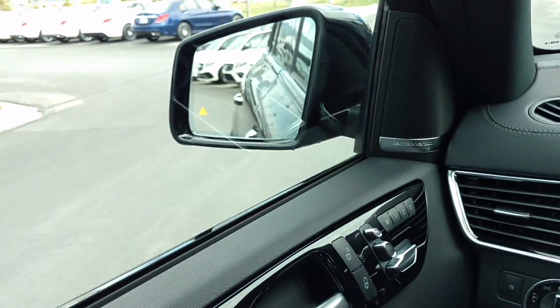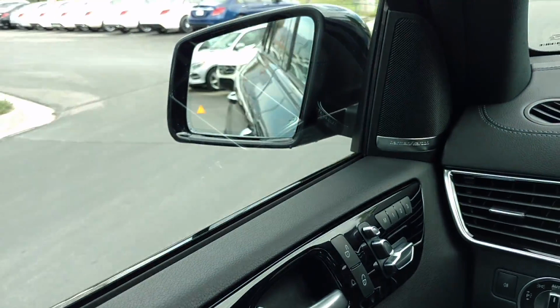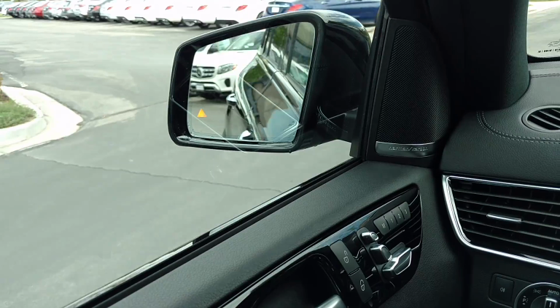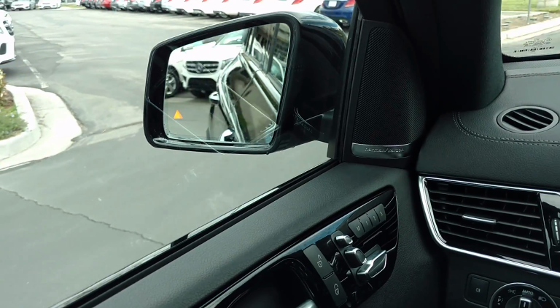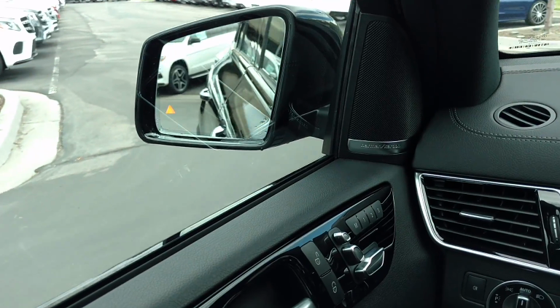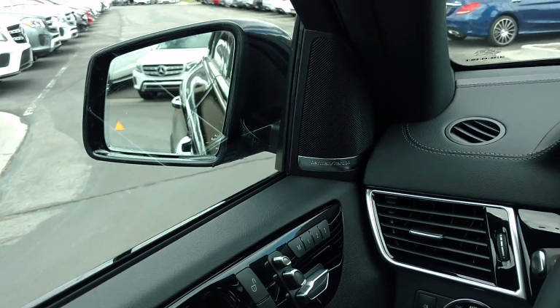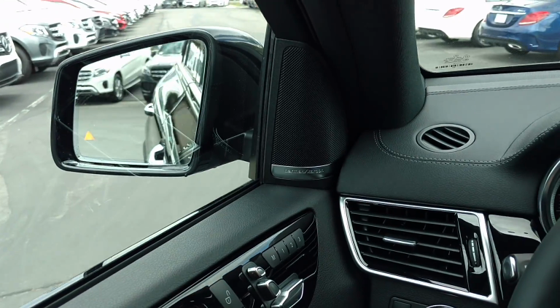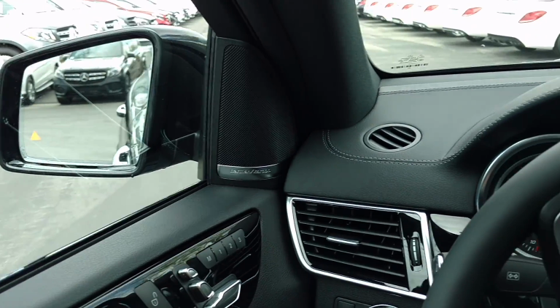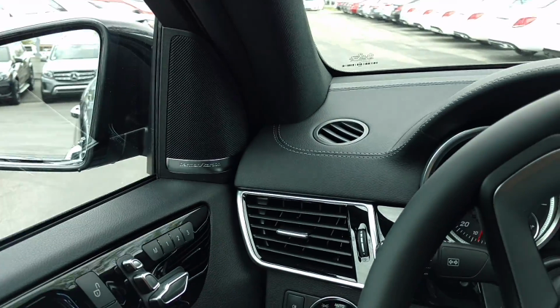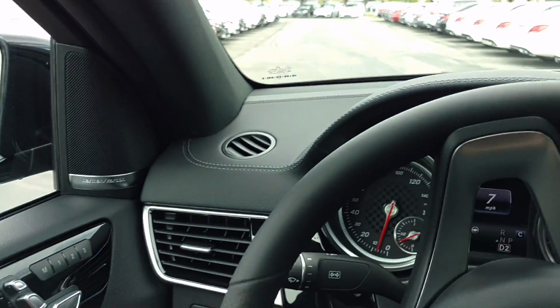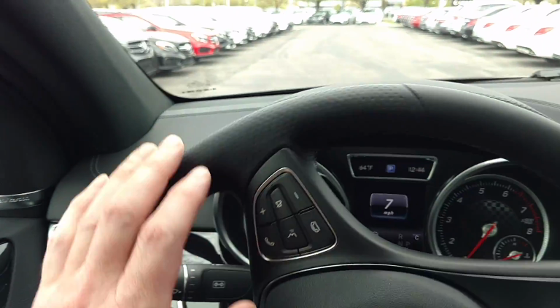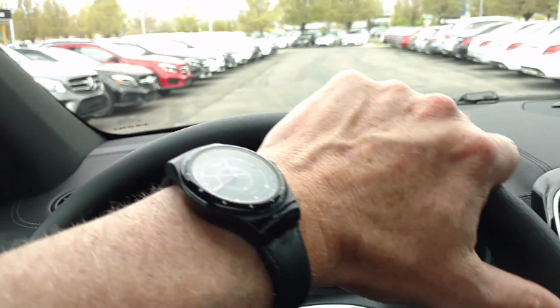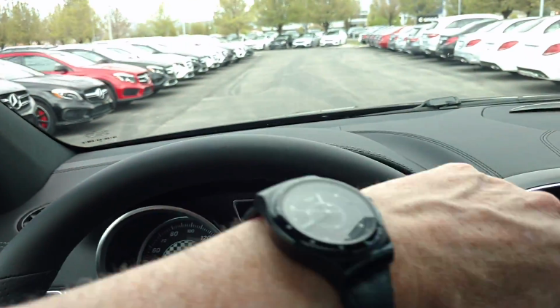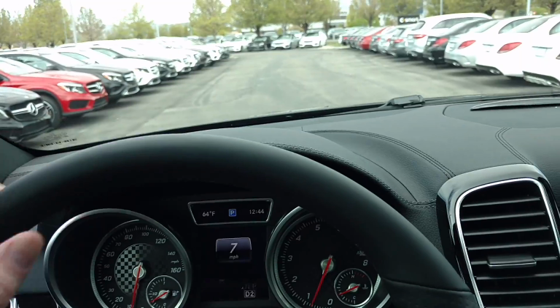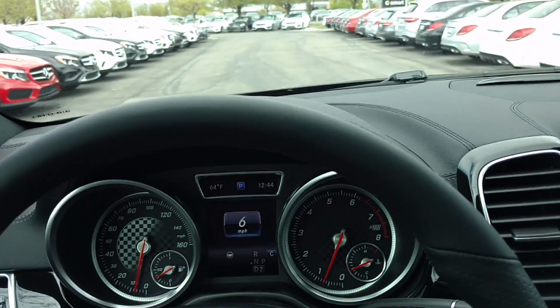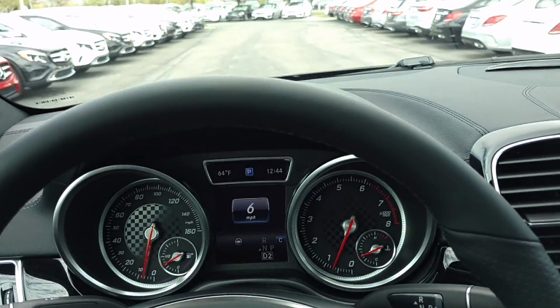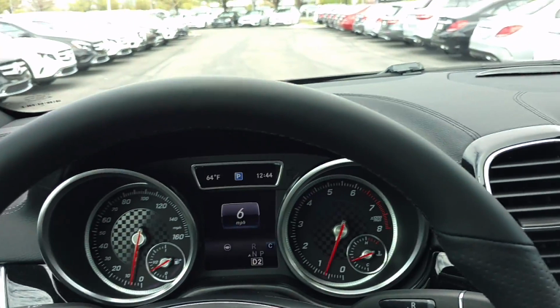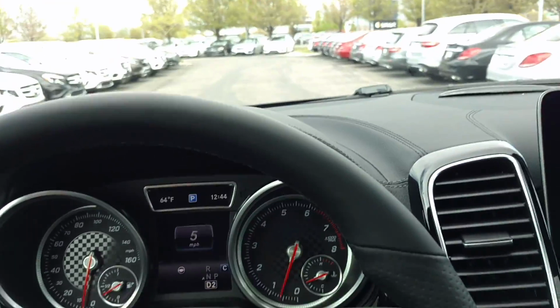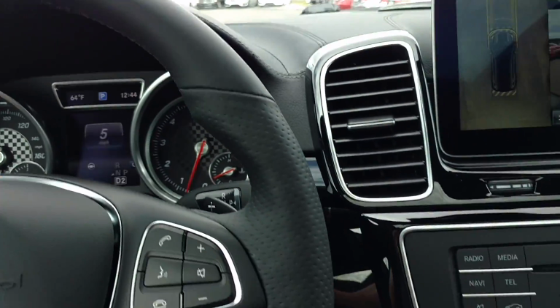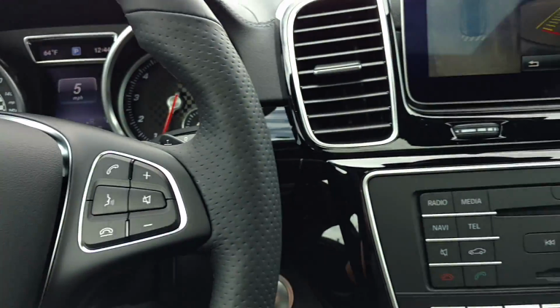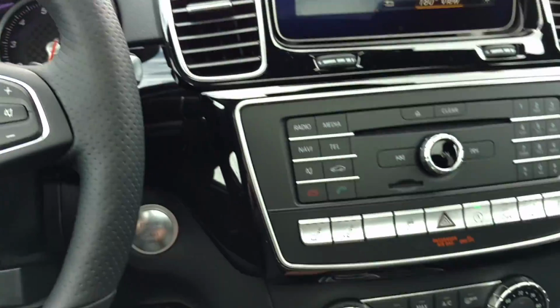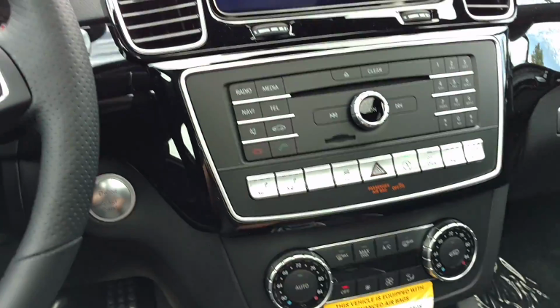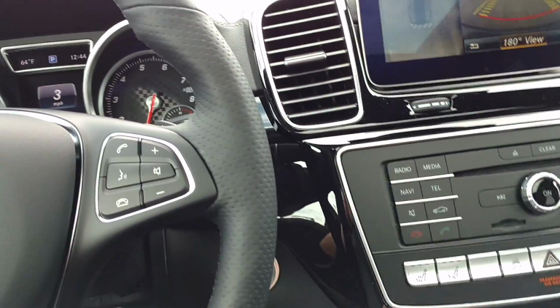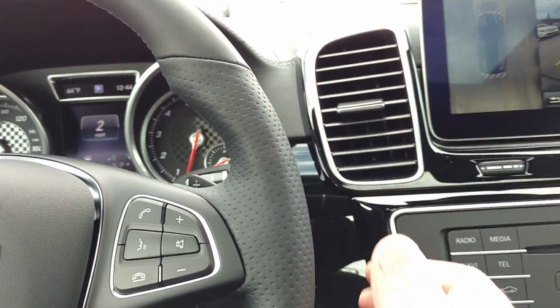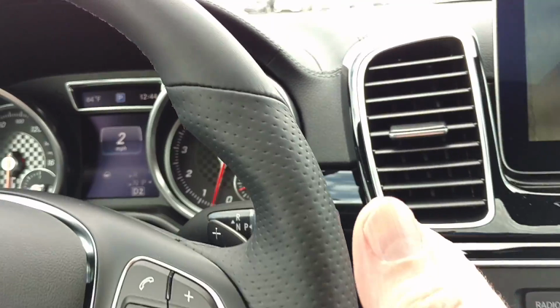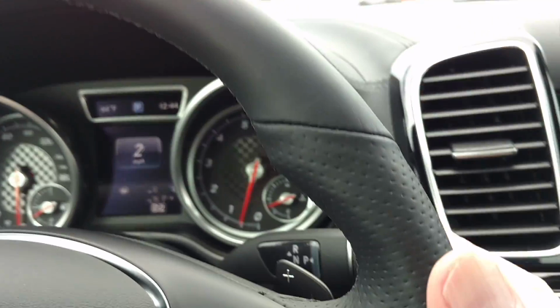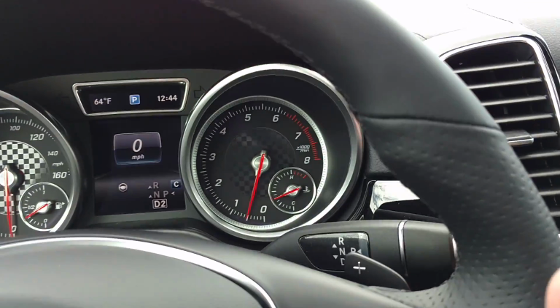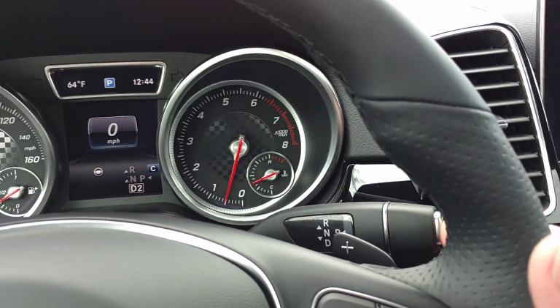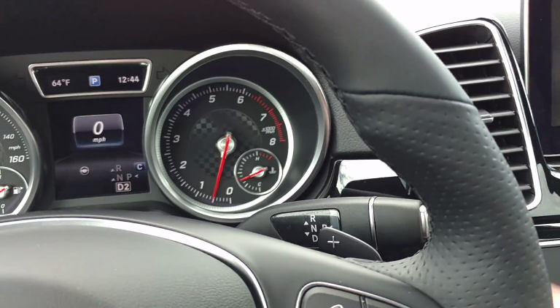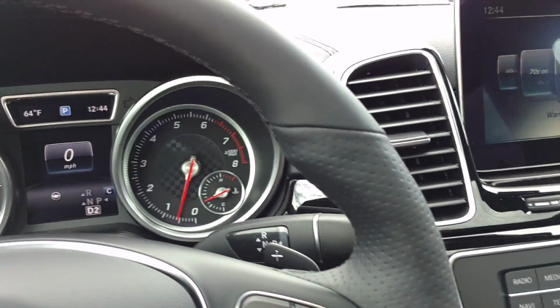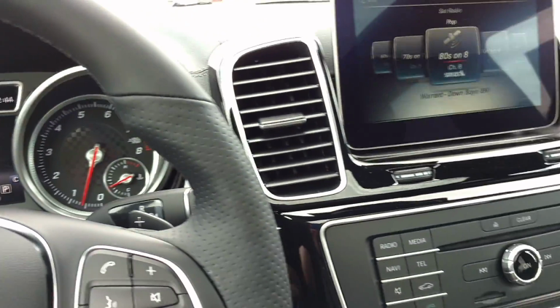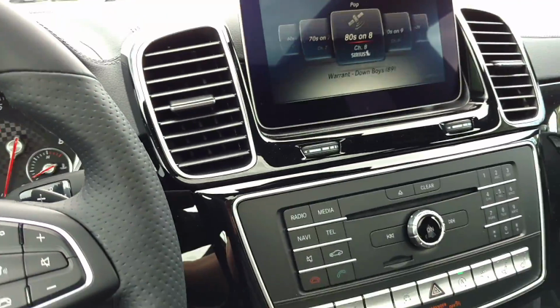Note the blind spot assist there in the mirrors. It's a super comfortable car, and it's very — I mean, it's fast. Fast enough without going all the way to the AMG. It's priced quite a bit less than the 63.